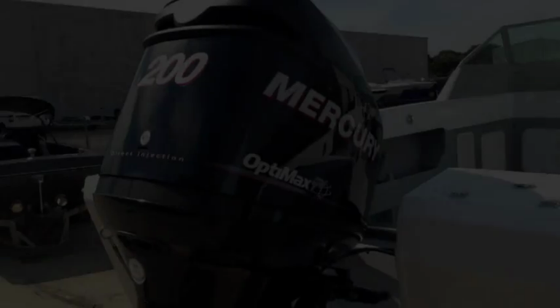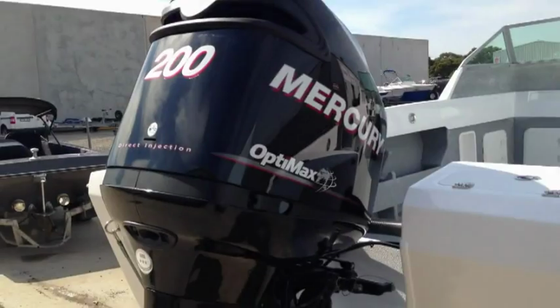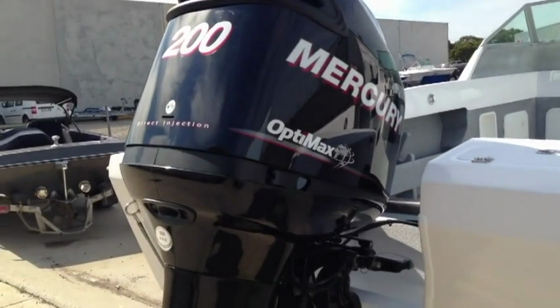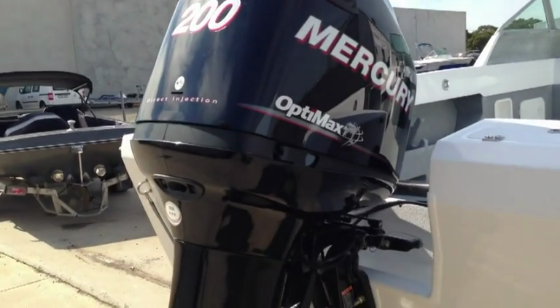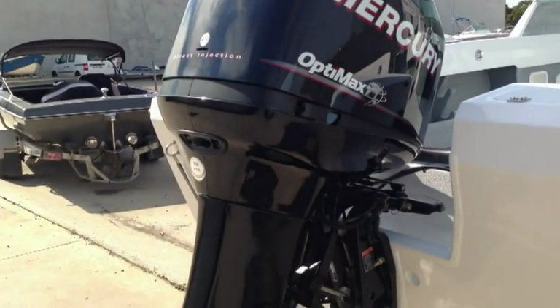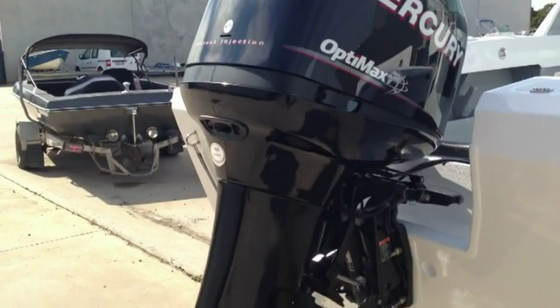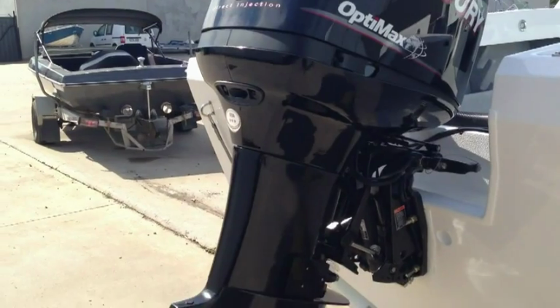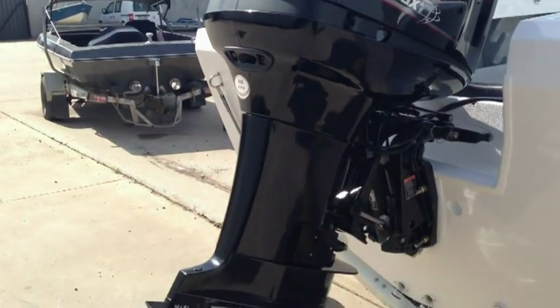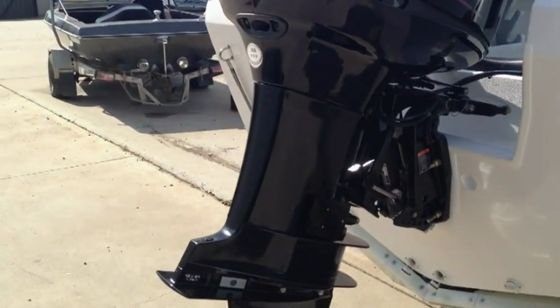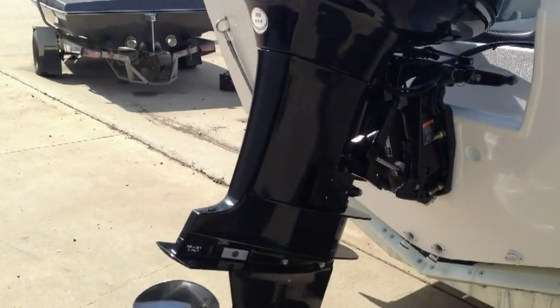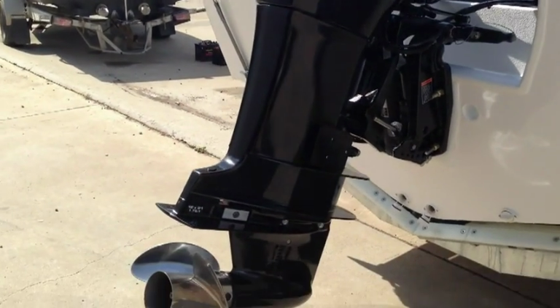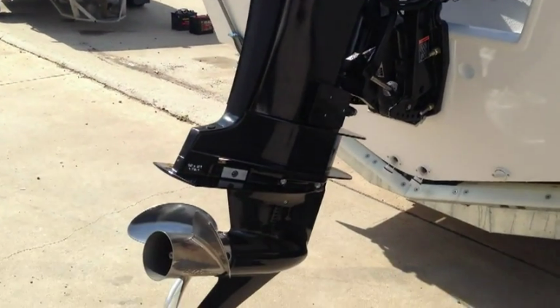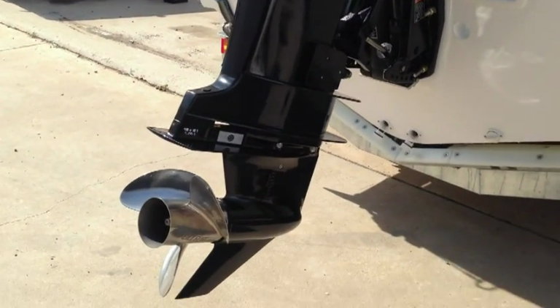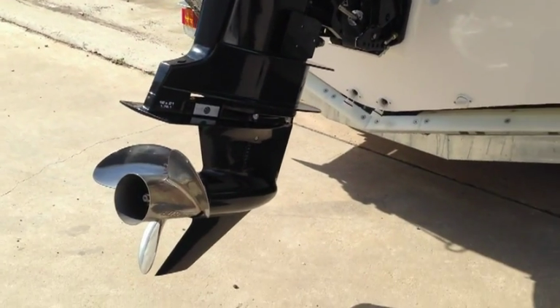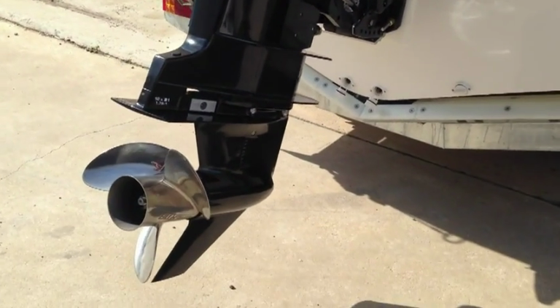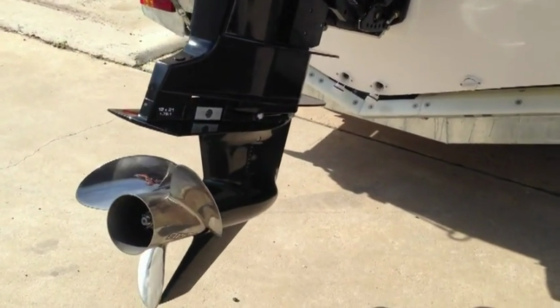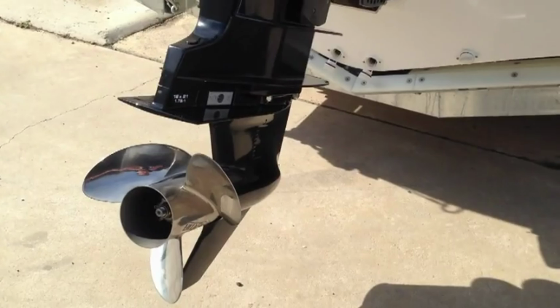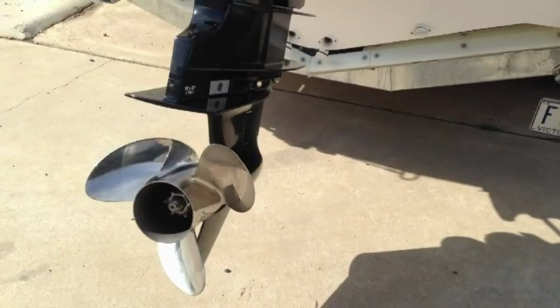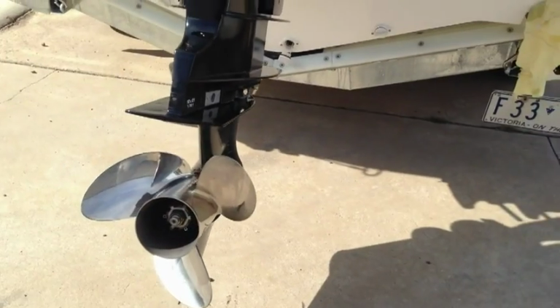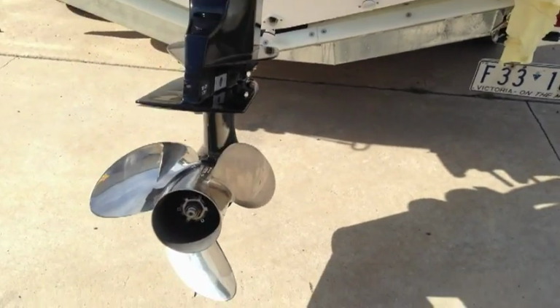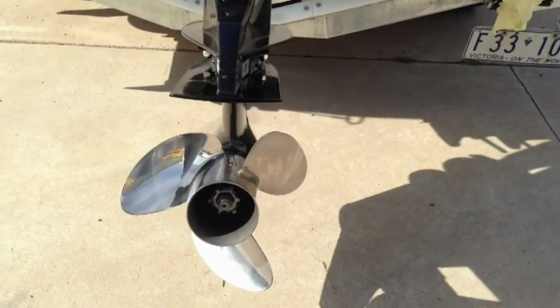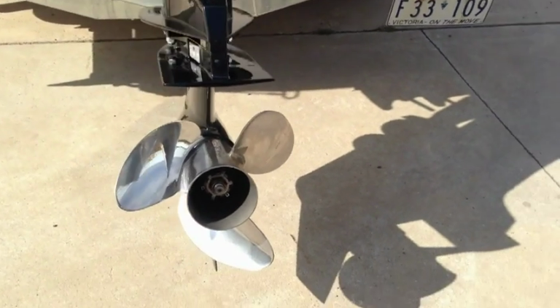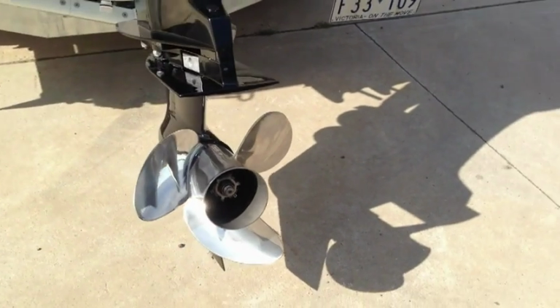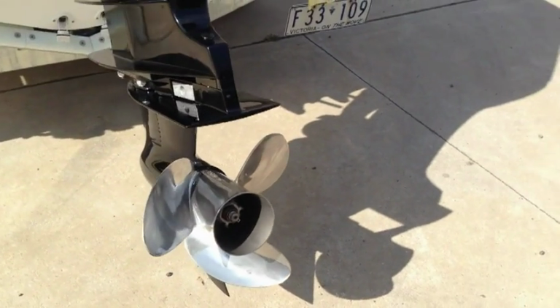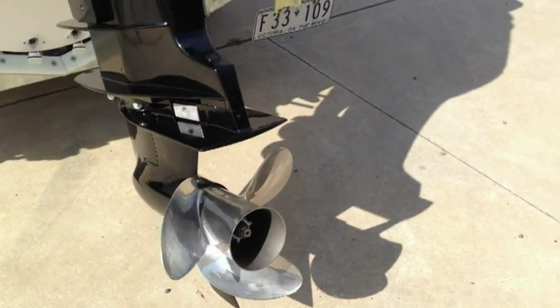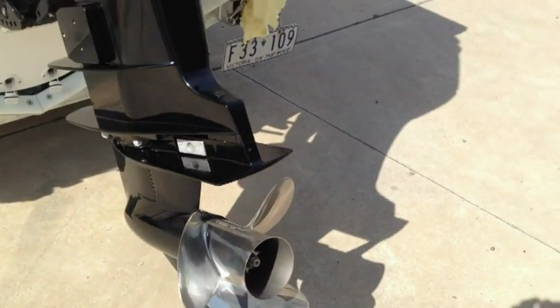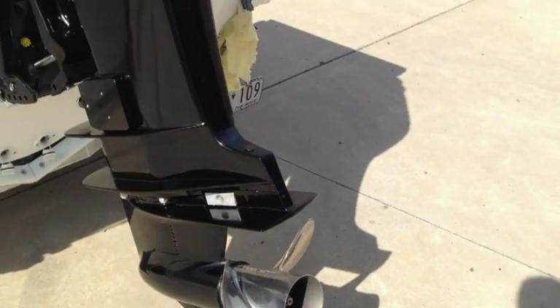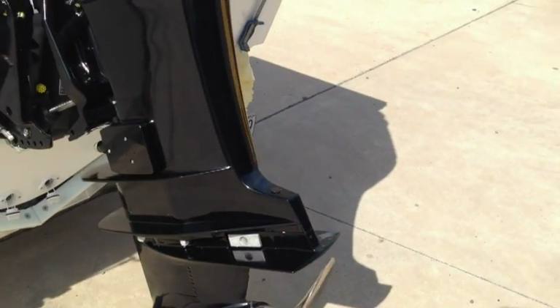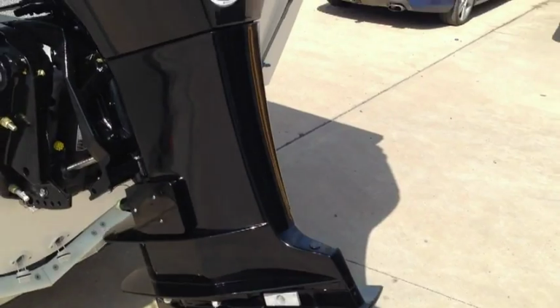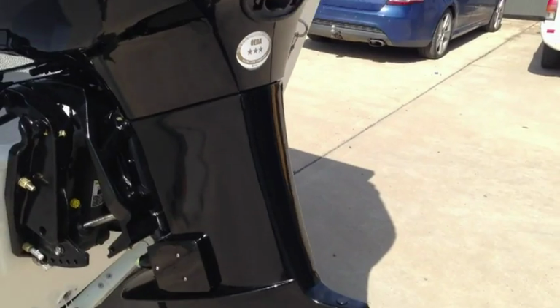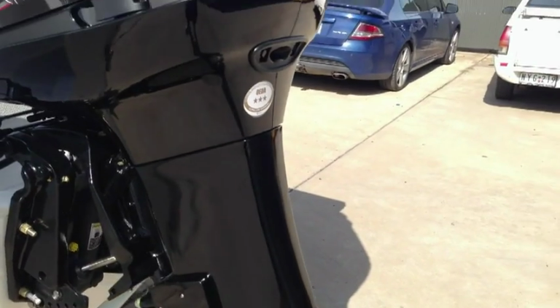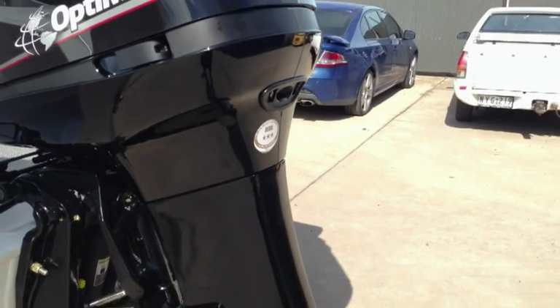We have paired the OptiMax with a 19-pitch inertia propeller which should get this boat close to 100kmh without too much trouble at all. The inertia range of props is probably one of the most underutilised prop ranges that Mercury offer, and are particularly good on engines 175hp and up.